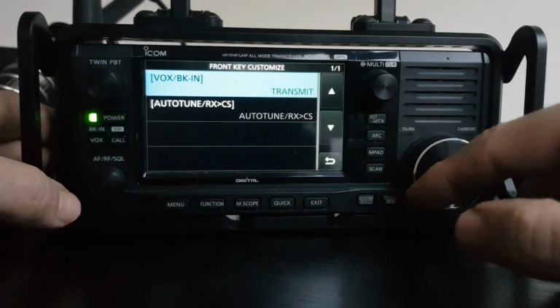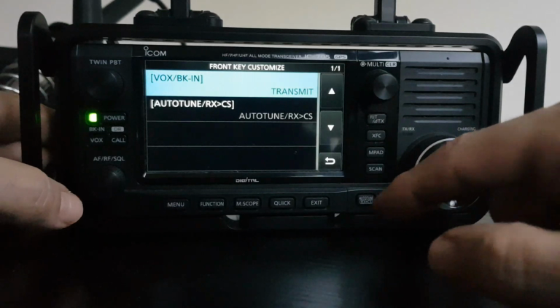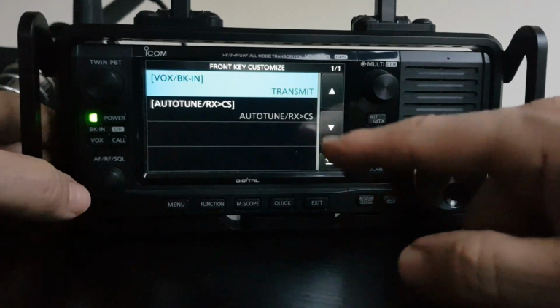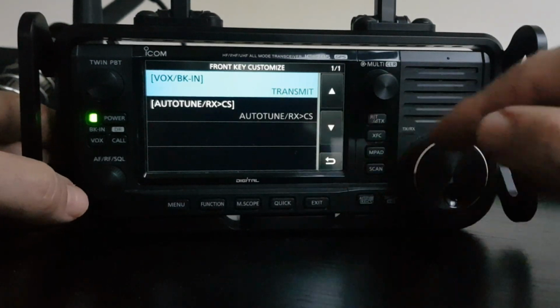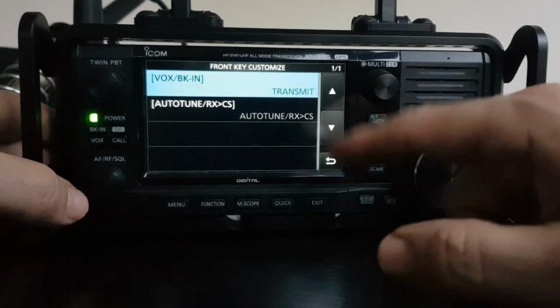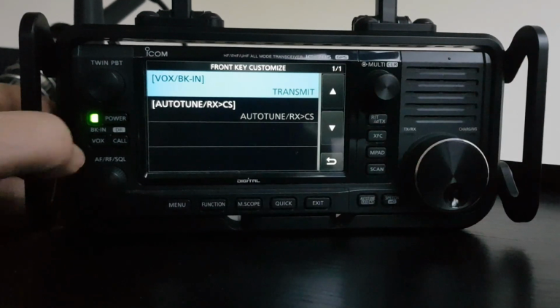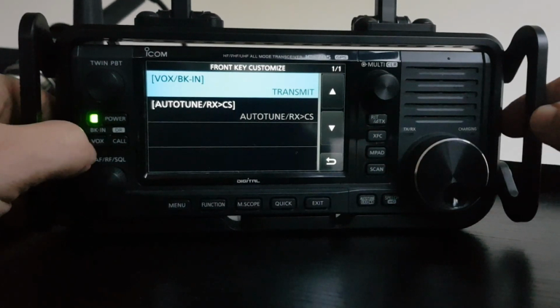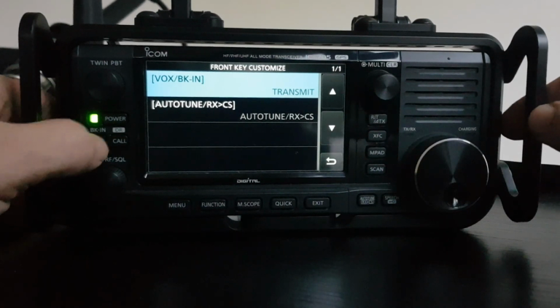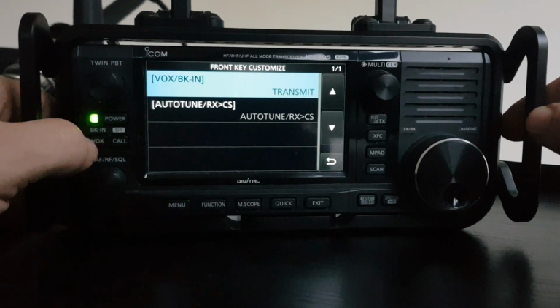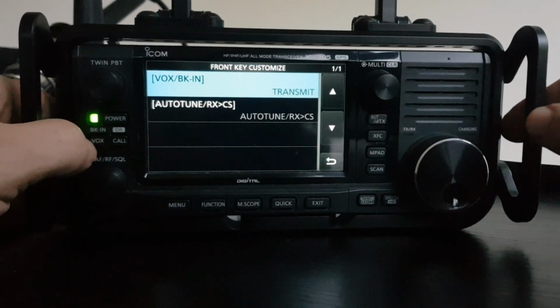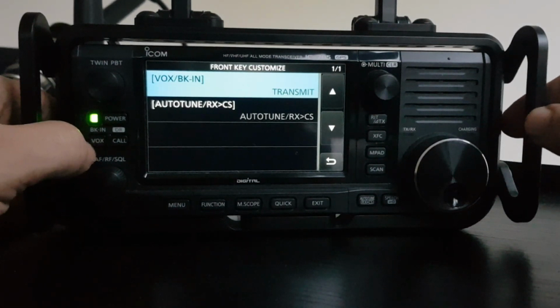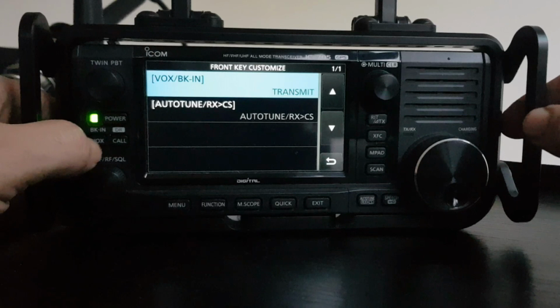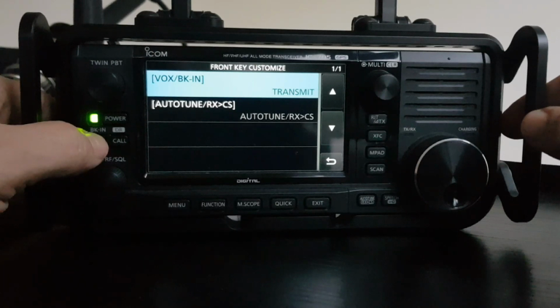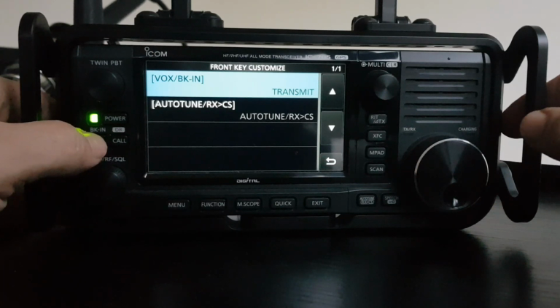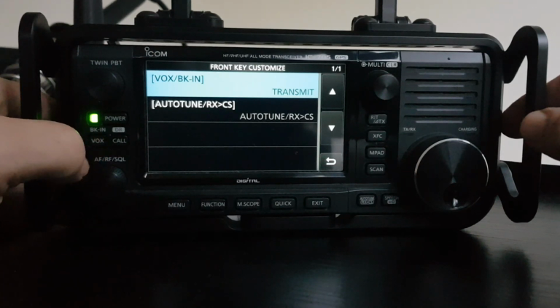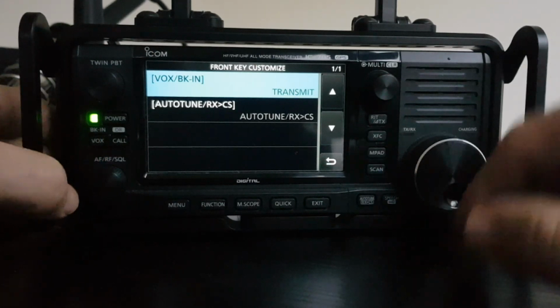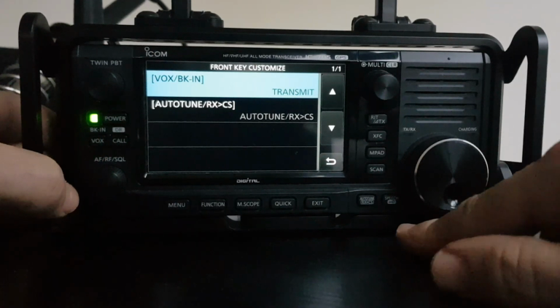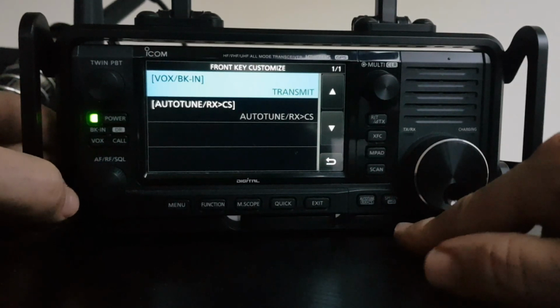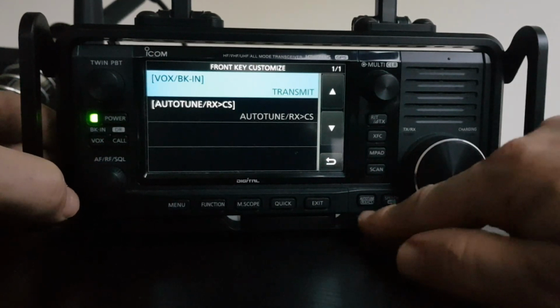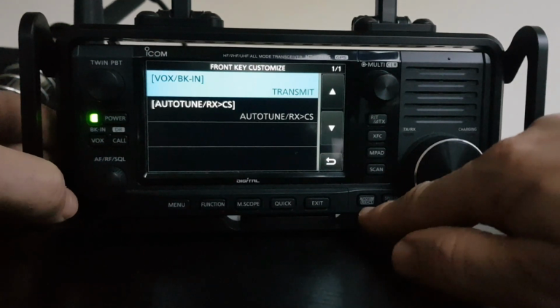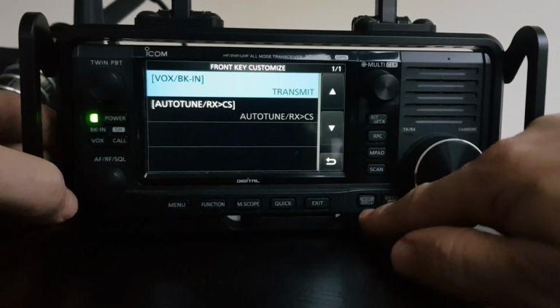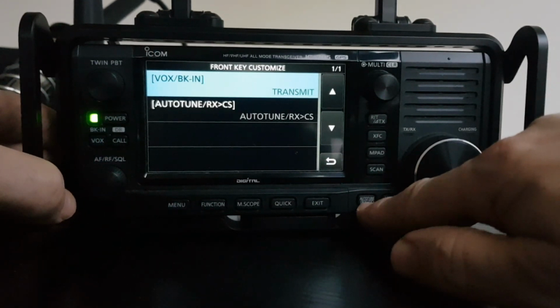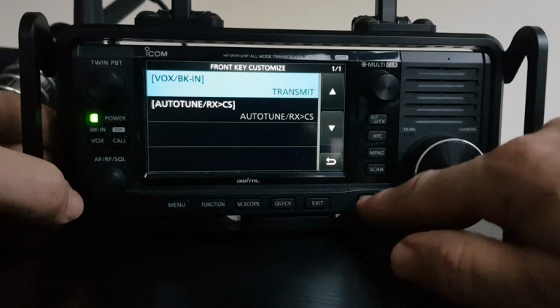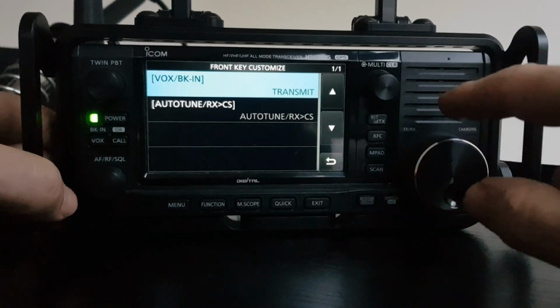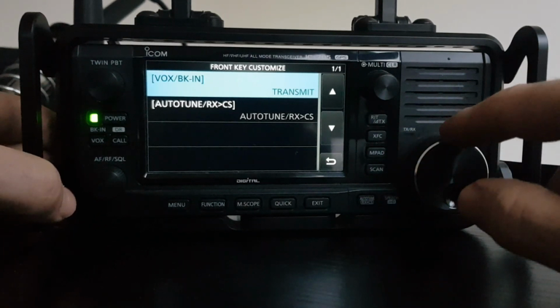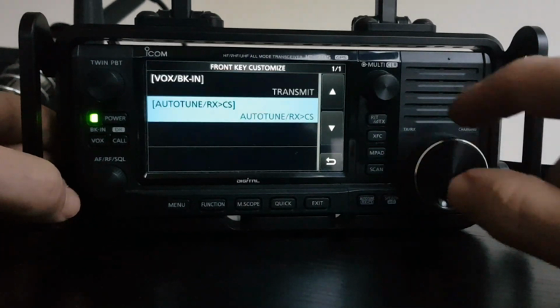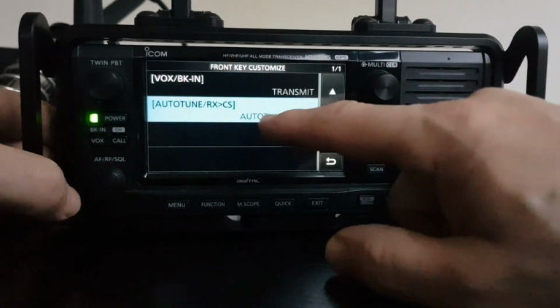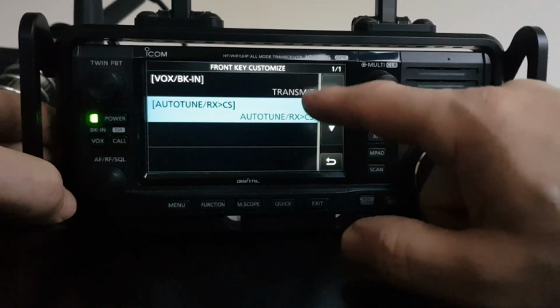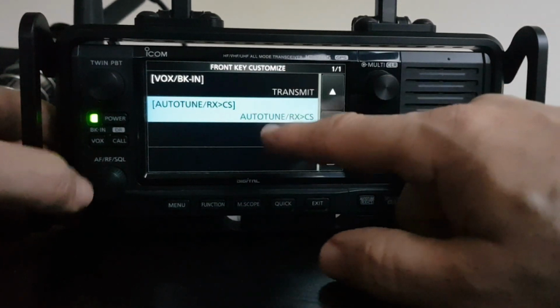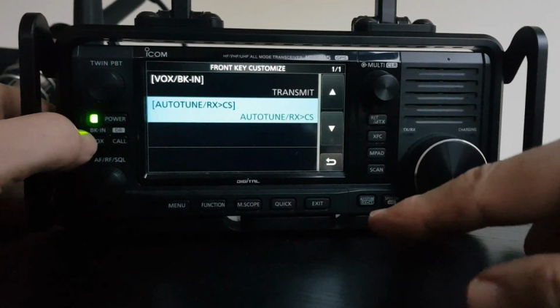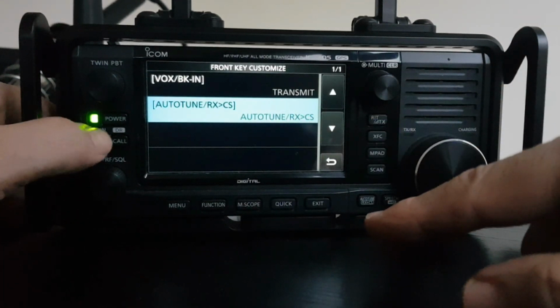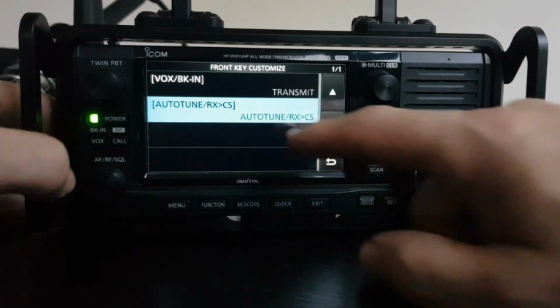Tap that. You can customise two buttons: you can either customise the VOX button, which is also the break button, or you can customise the auto-tune button down here. So let's do both. We've done the VOX as transmit.